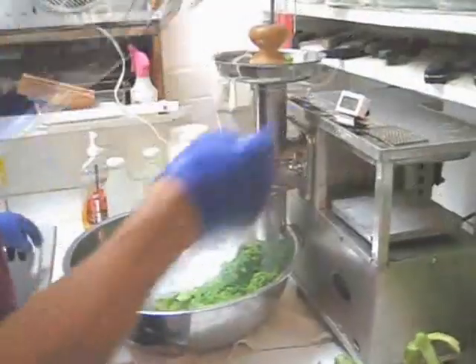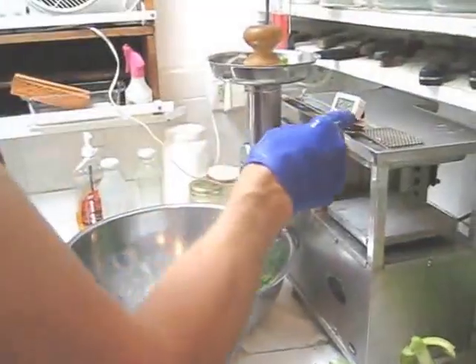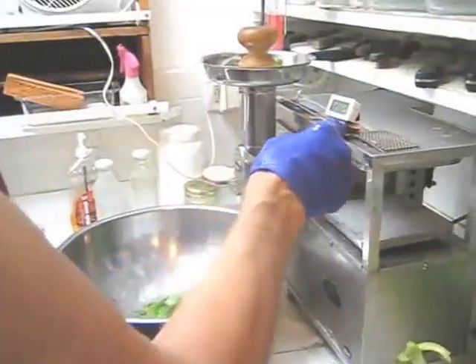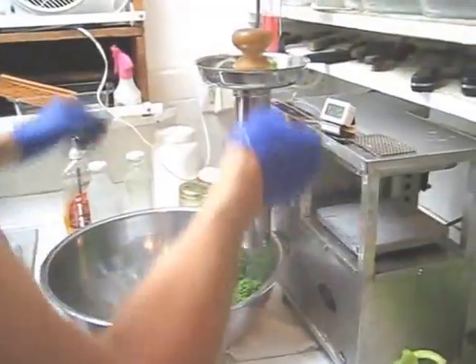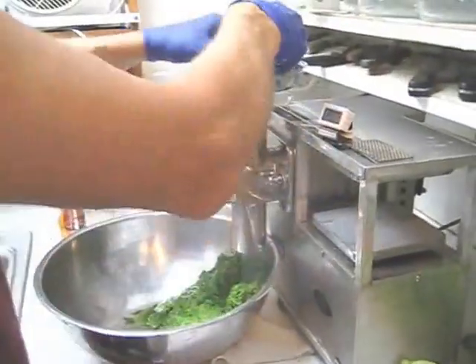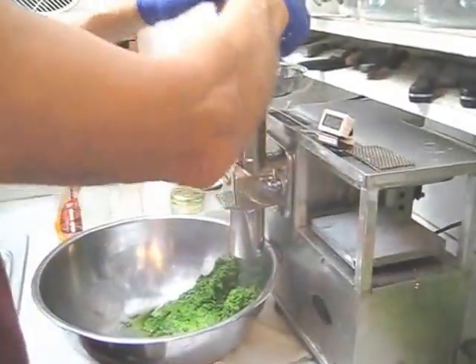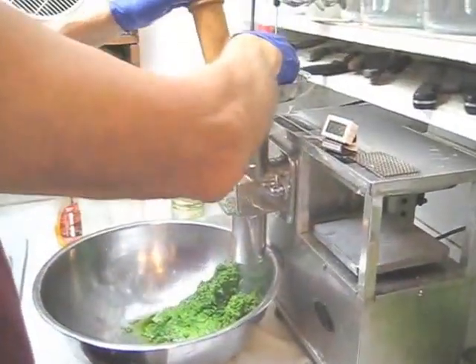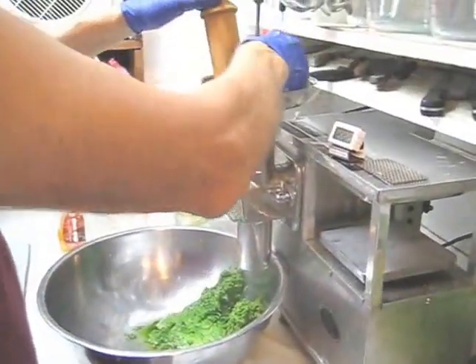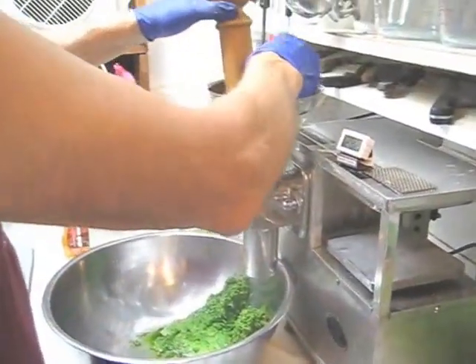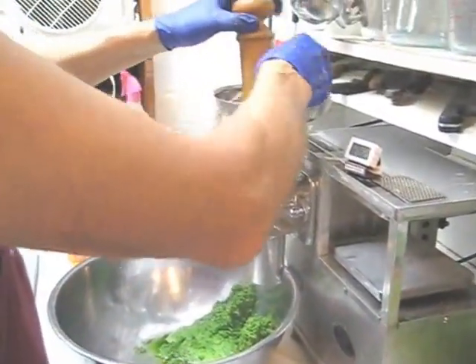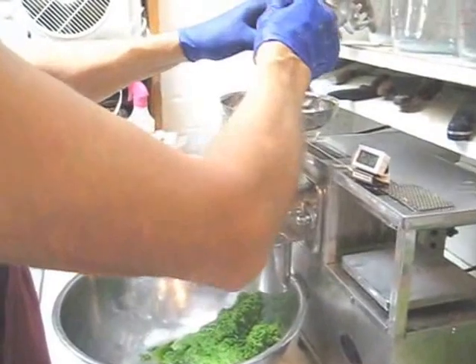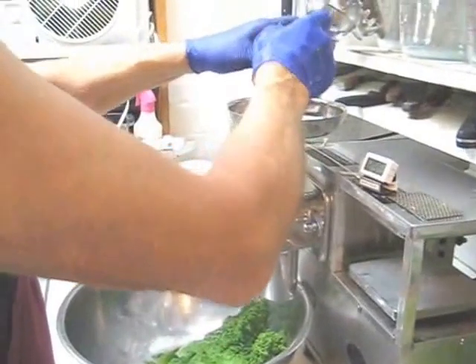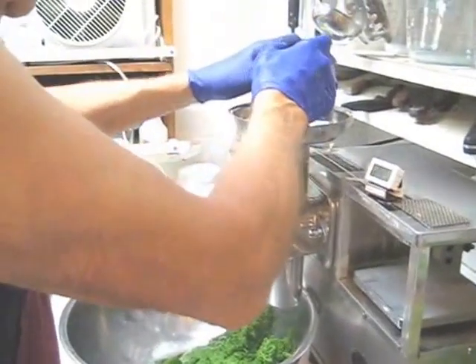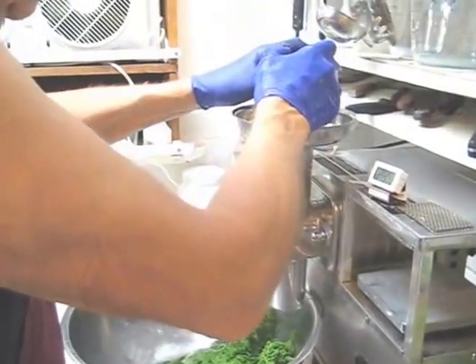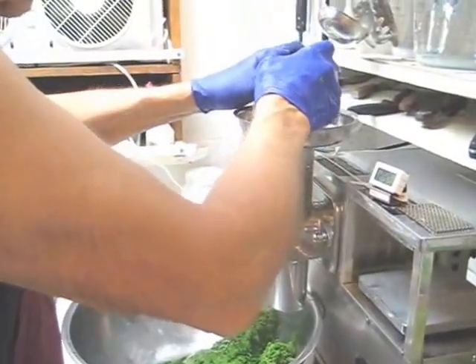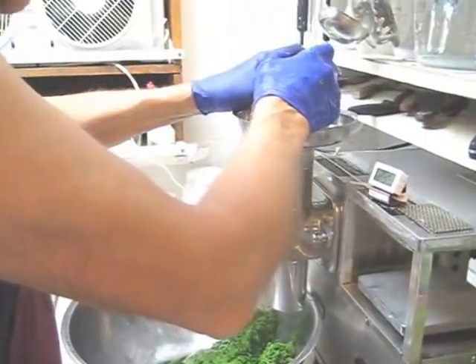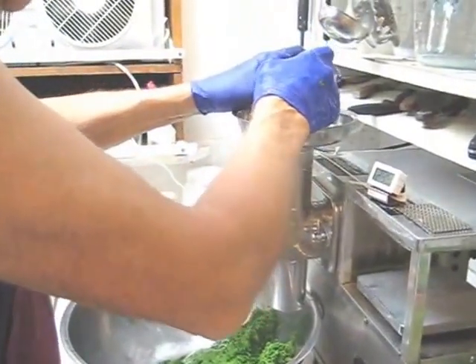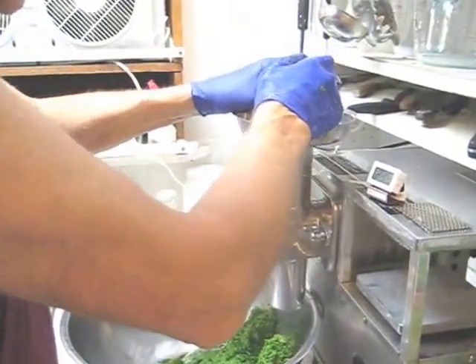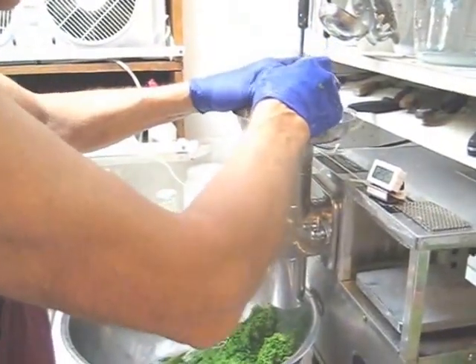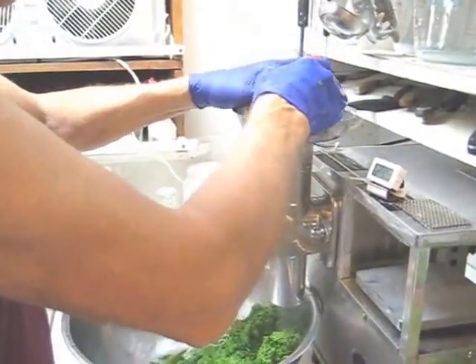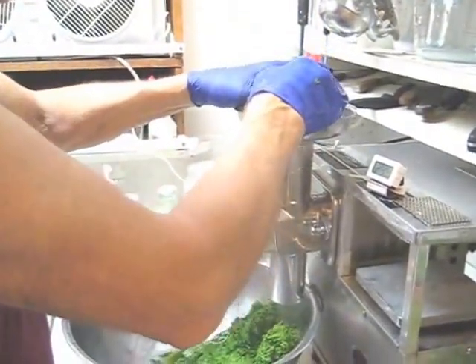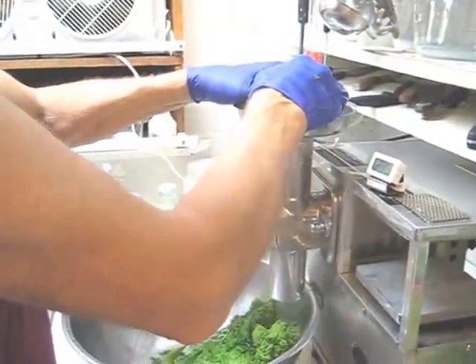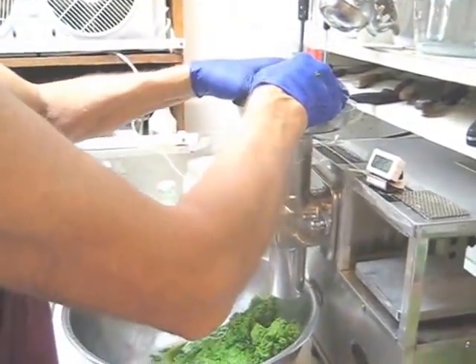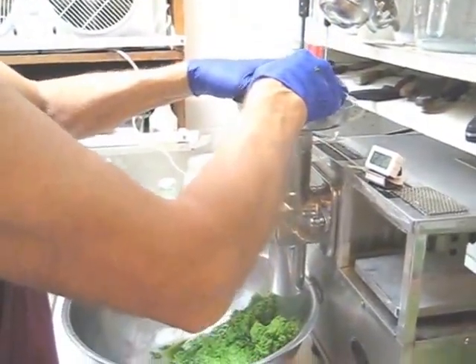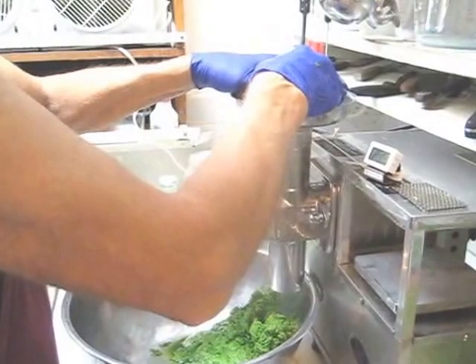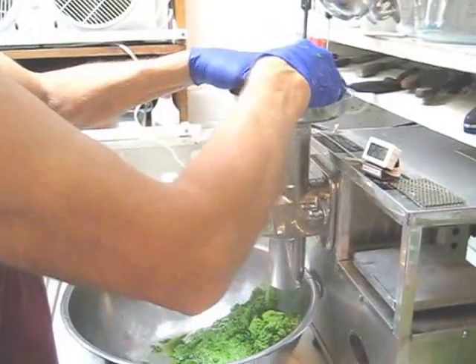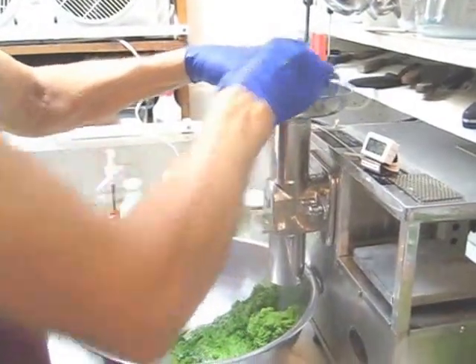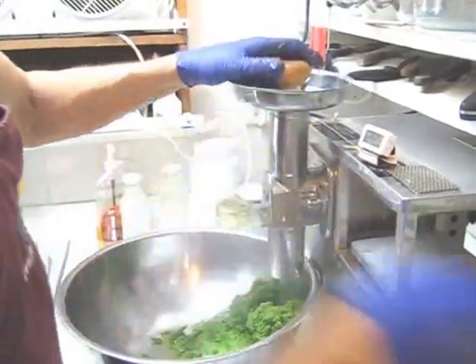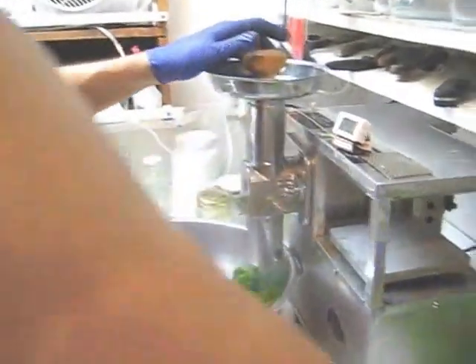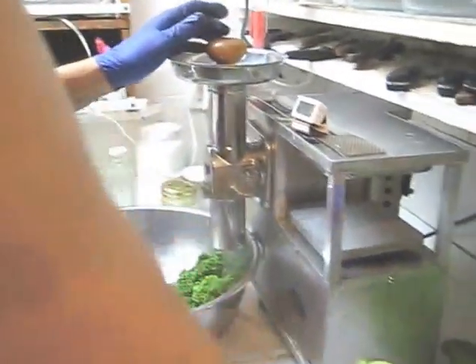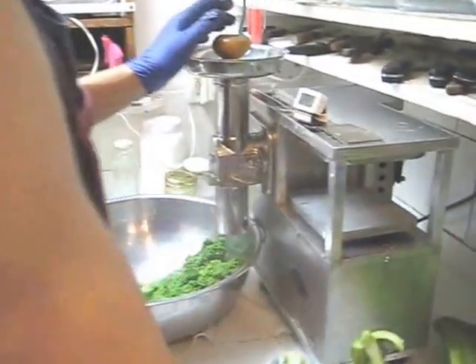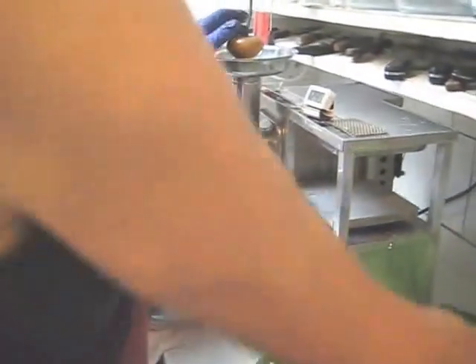My temperature is up to 28, so I'm going to put in three ice cubes. And next I'm going to do the romaine lettuce.